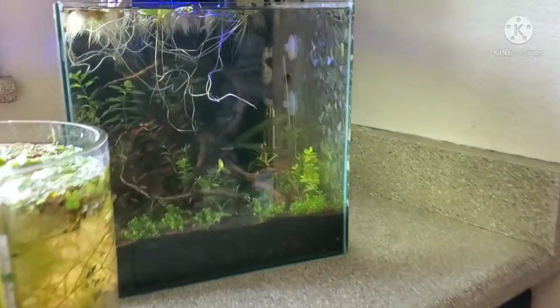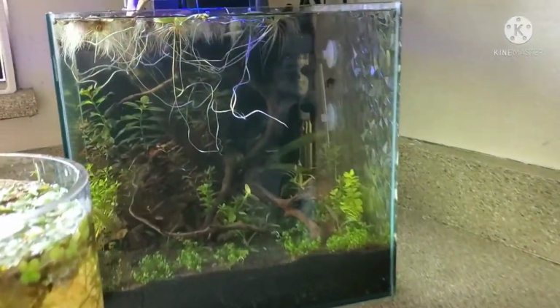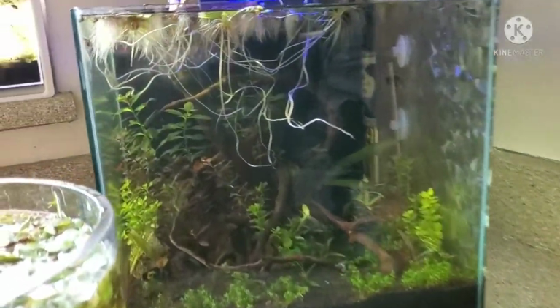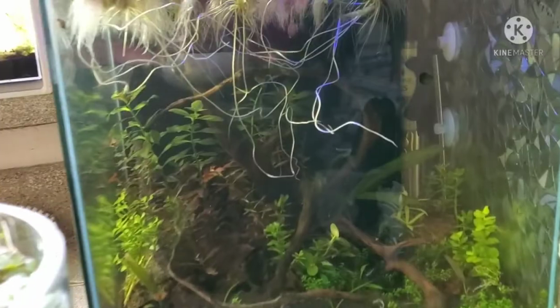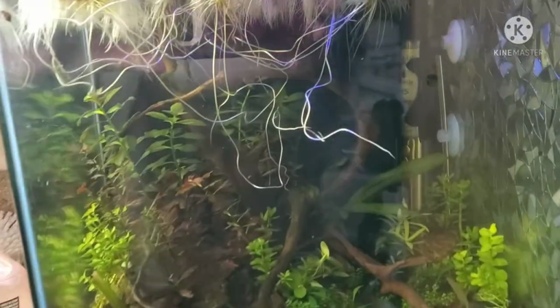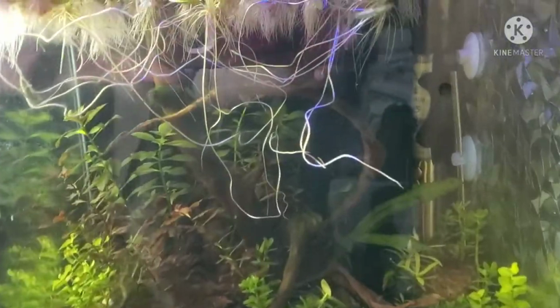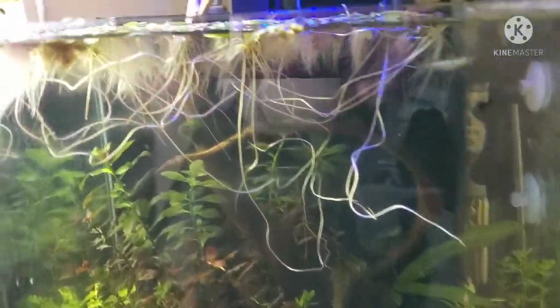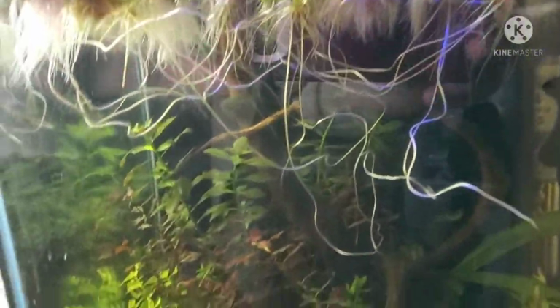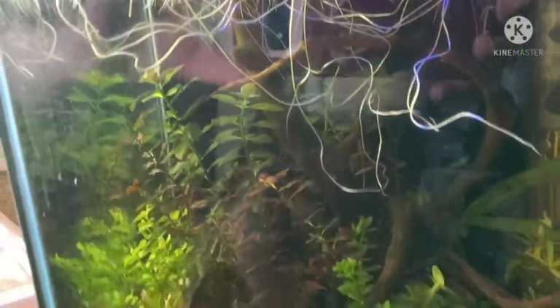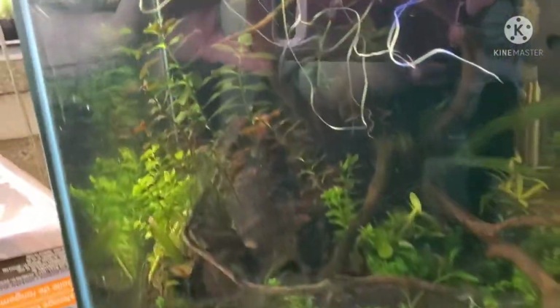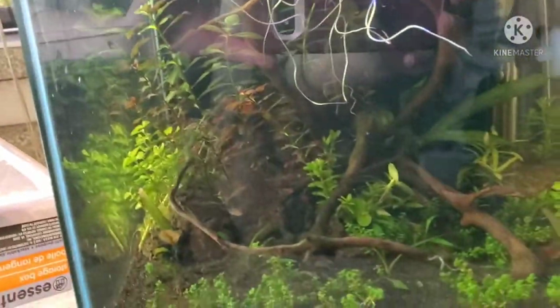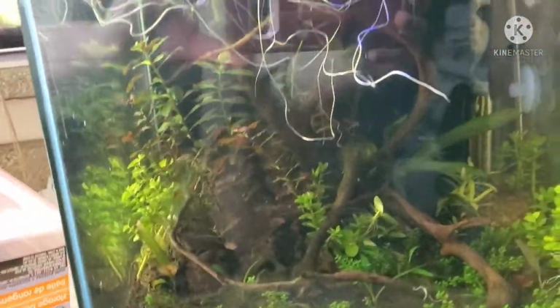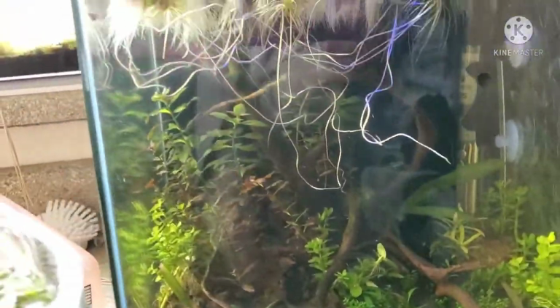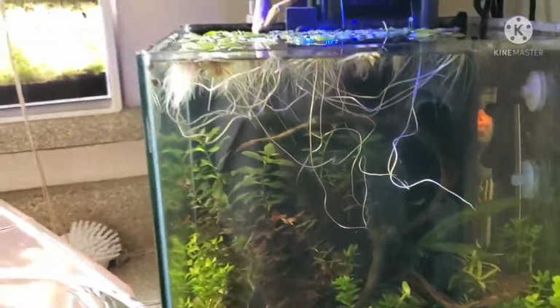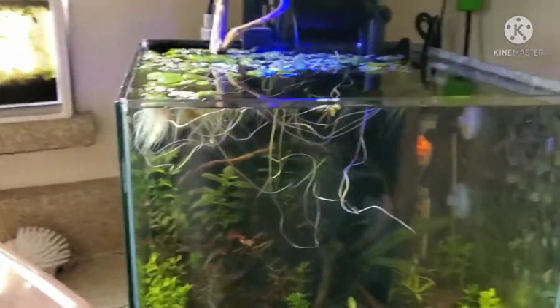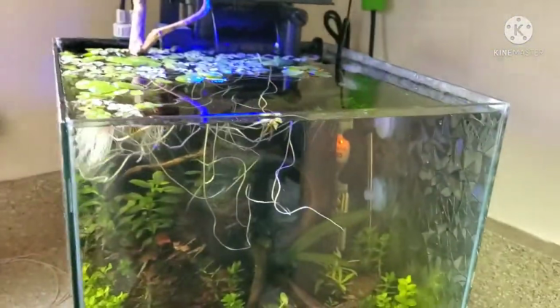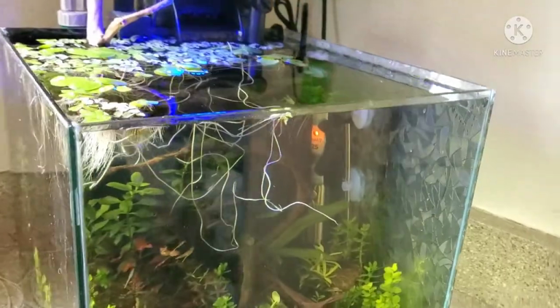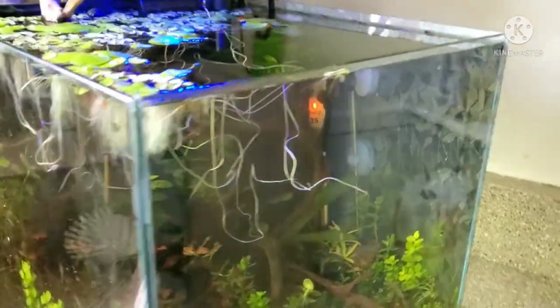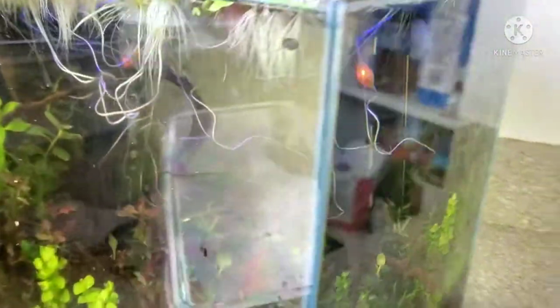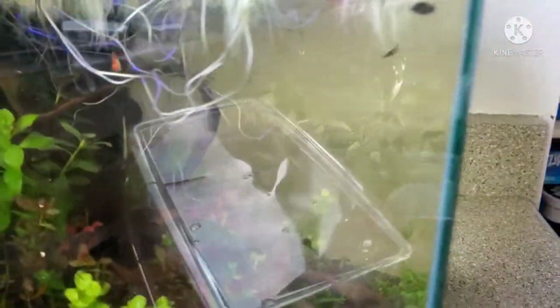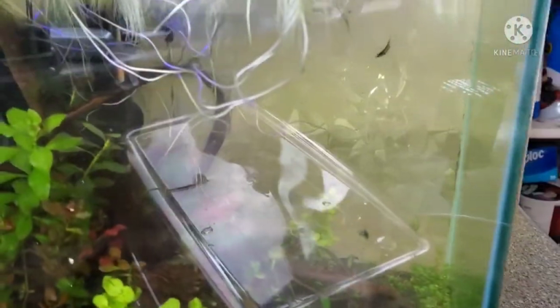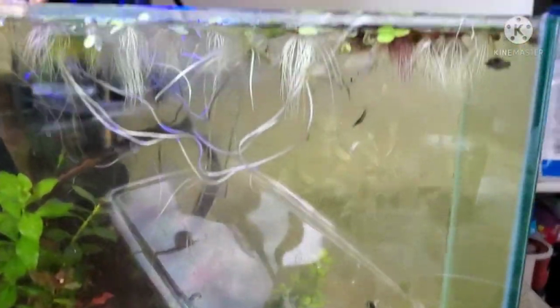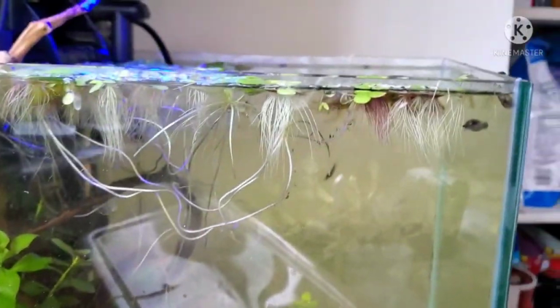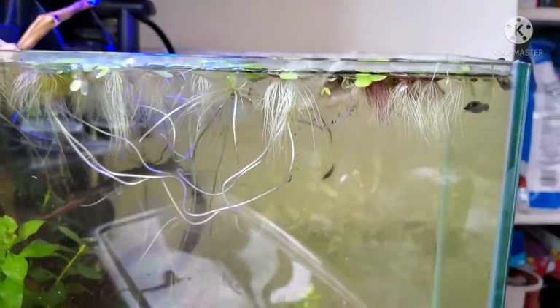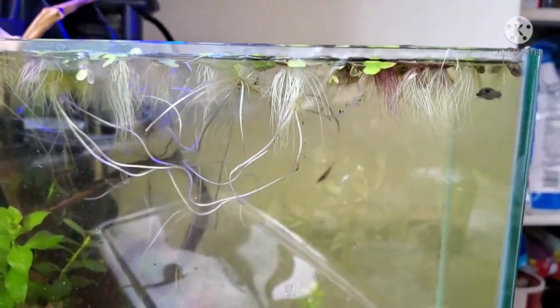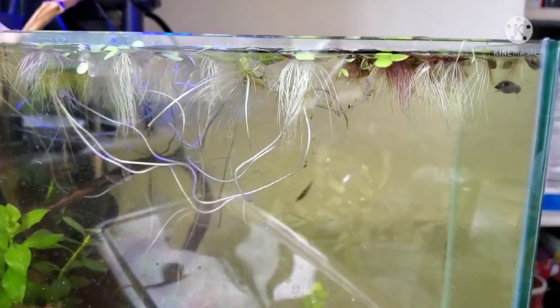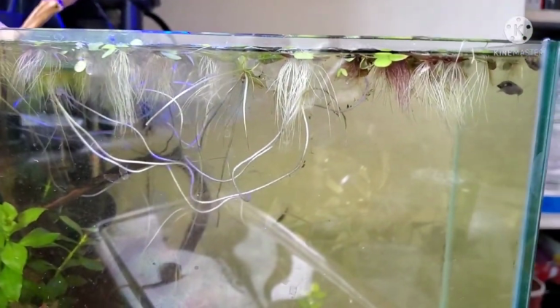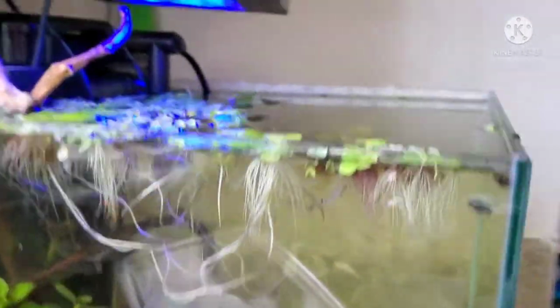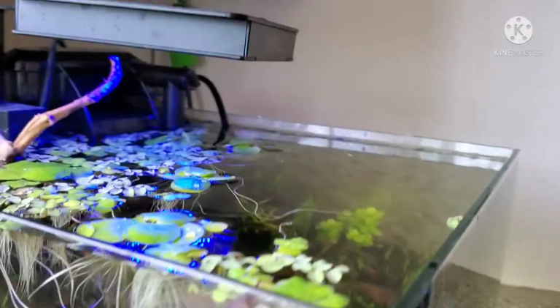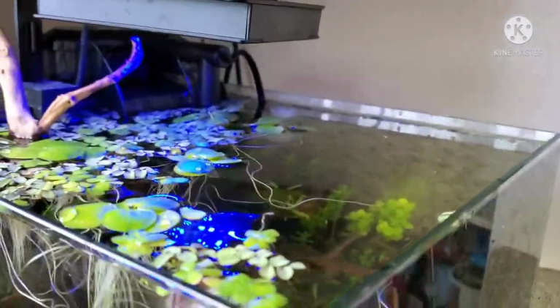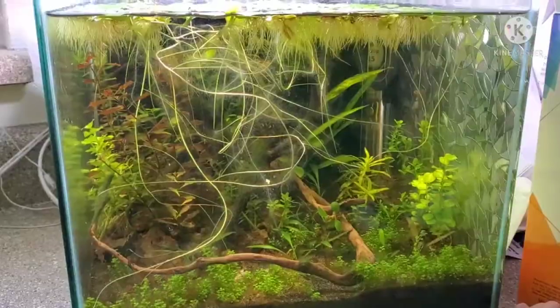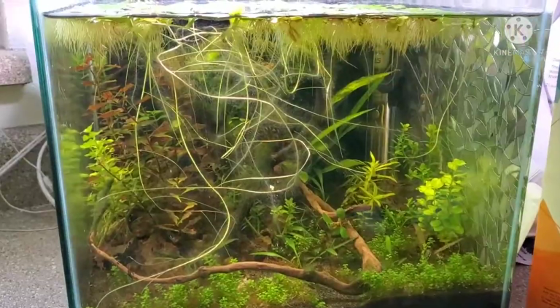Today we're going to talk about floaters — one of my favorites: frog bit. As you can see here, I got the roots to be long, thick, and really gorgeous. I'm going to show you how I did that today.